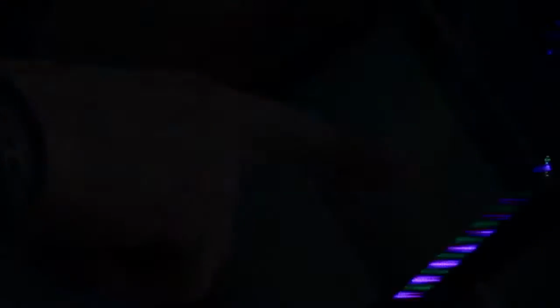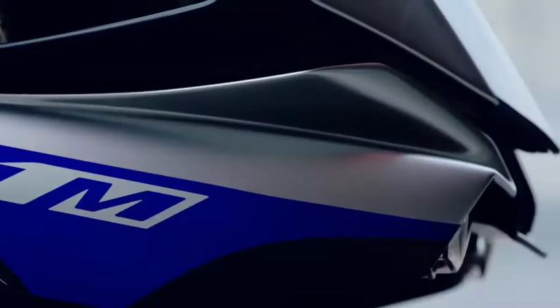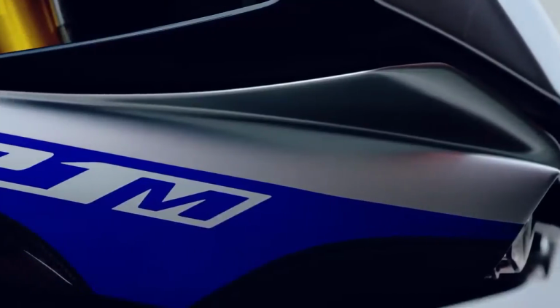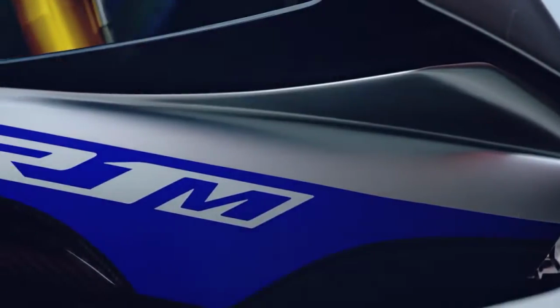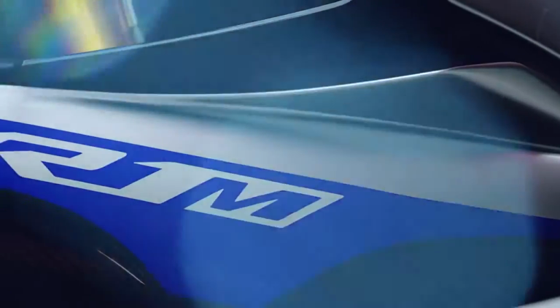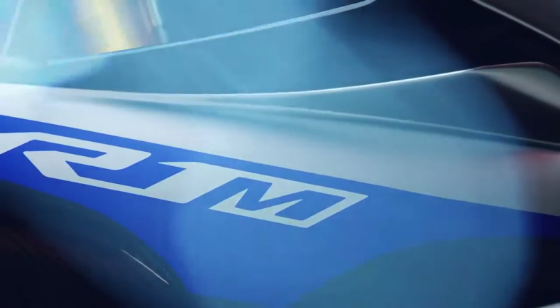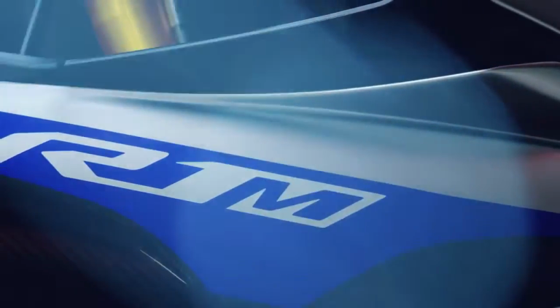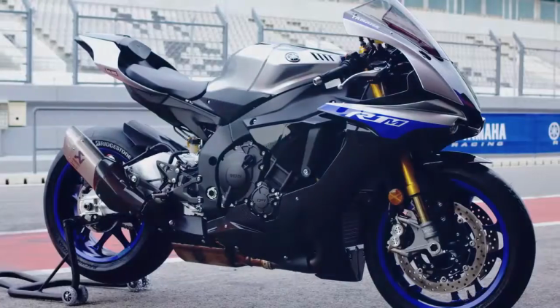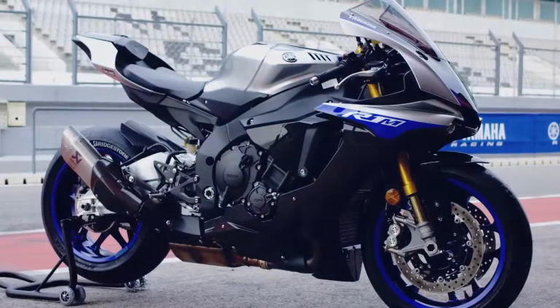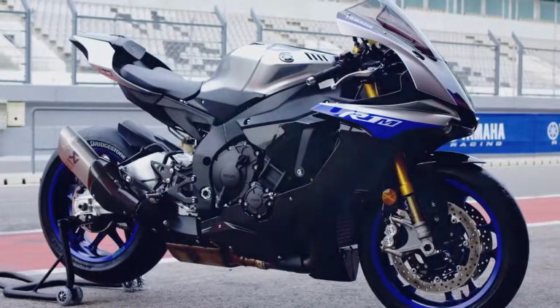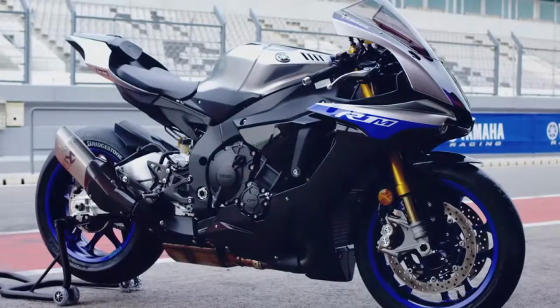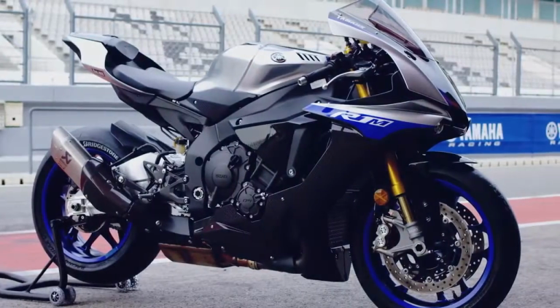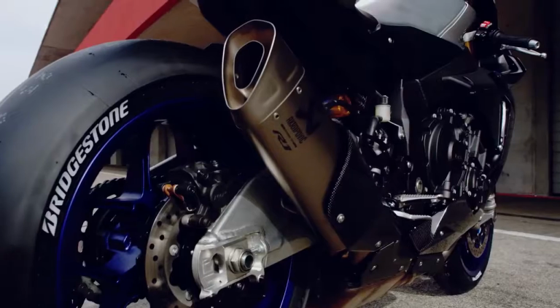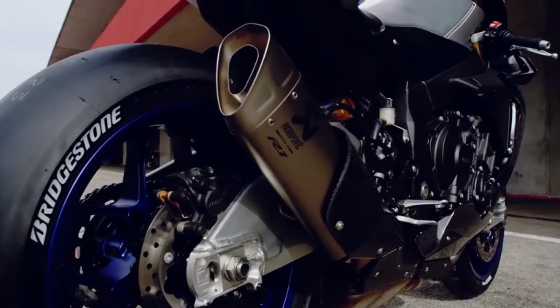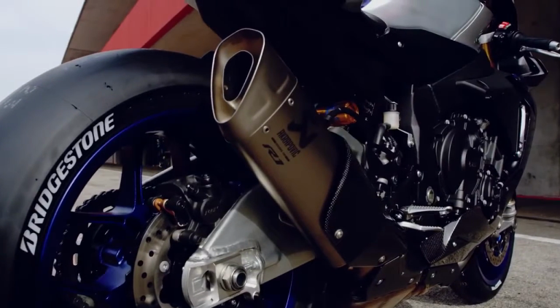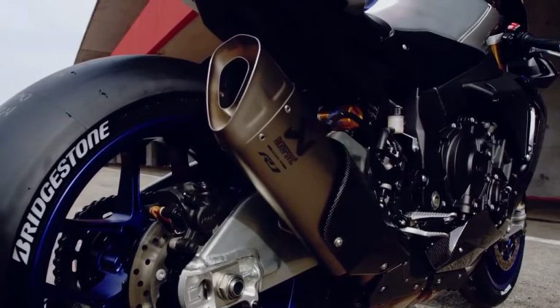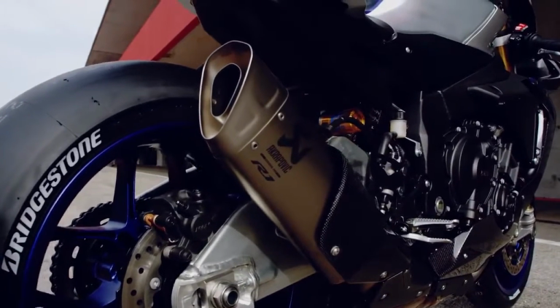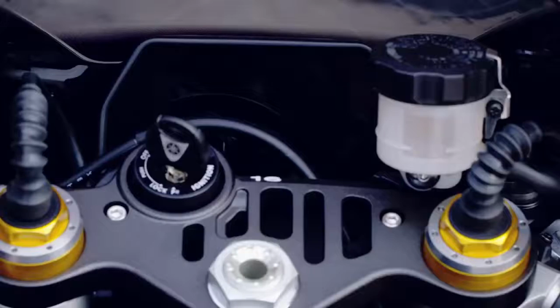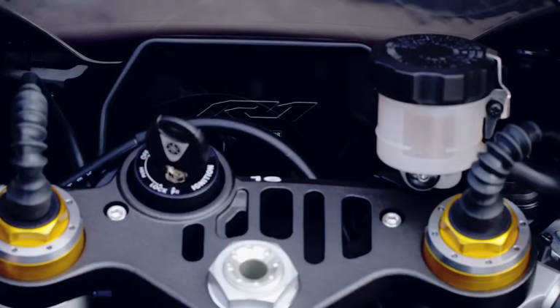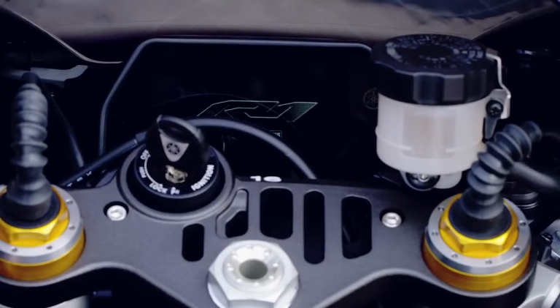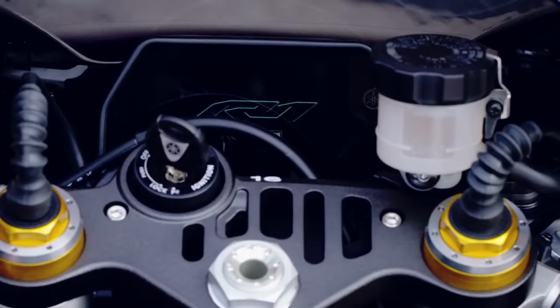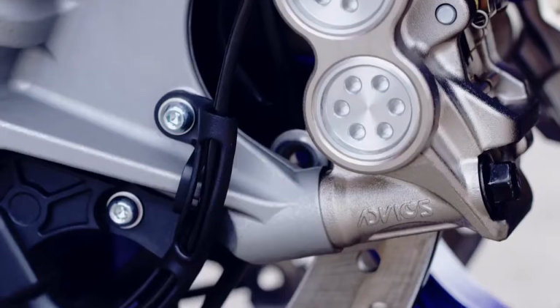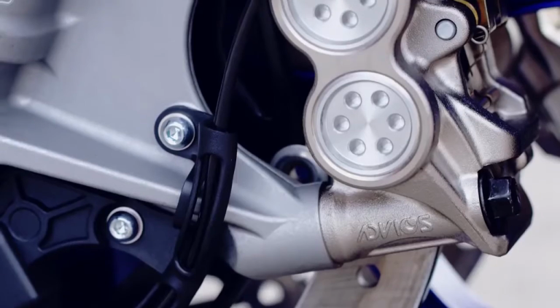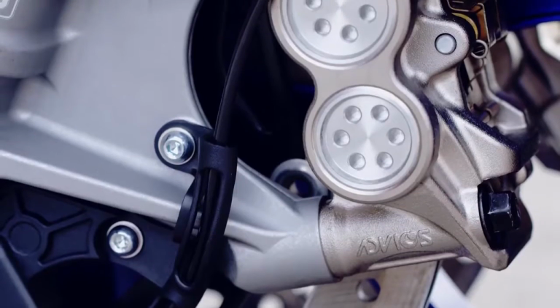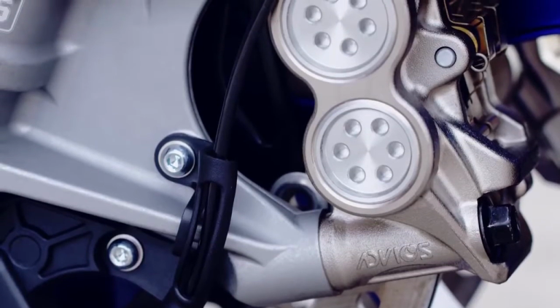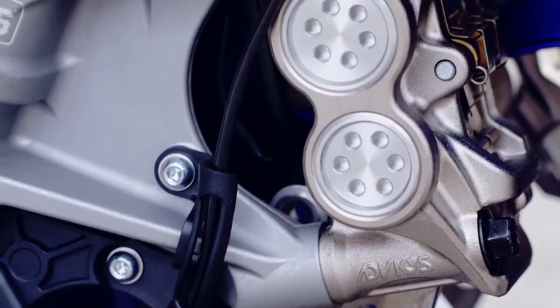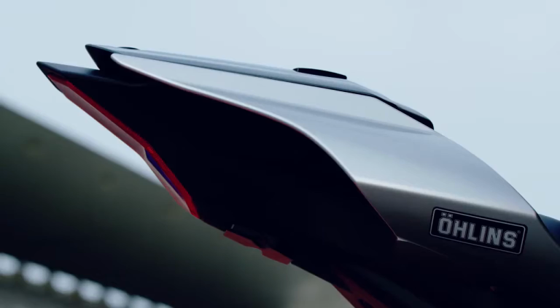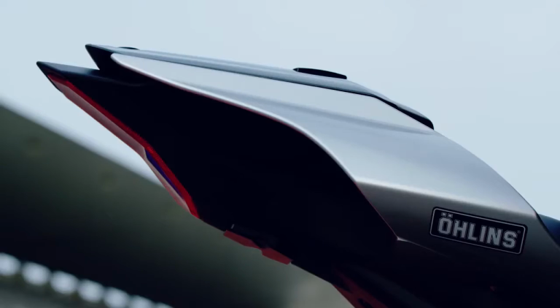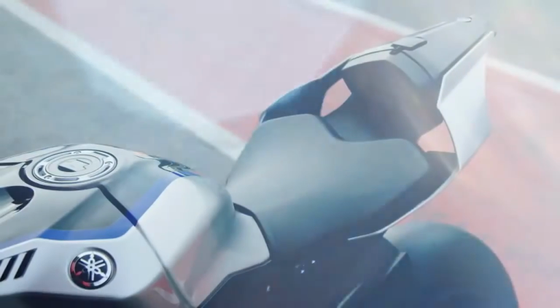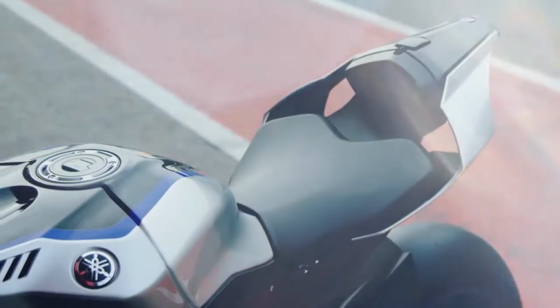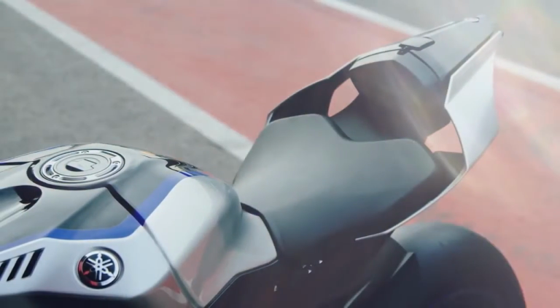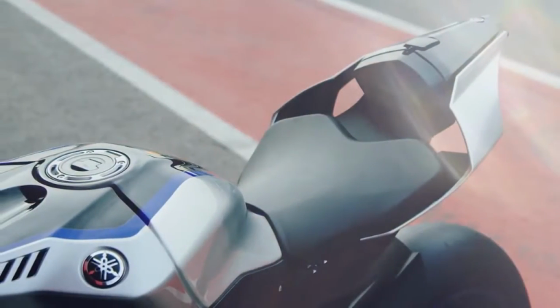The 2018 Yamaha YZF R1M is honestly the closest you can get to a real racing bike. The state of the art electronics and the materials used — you can really feel the direct influence of Yamaha's racing heritage.